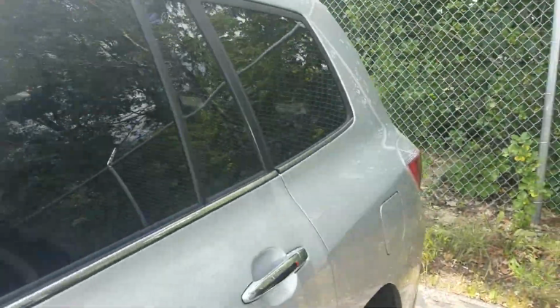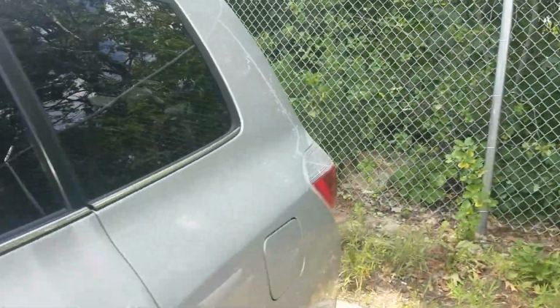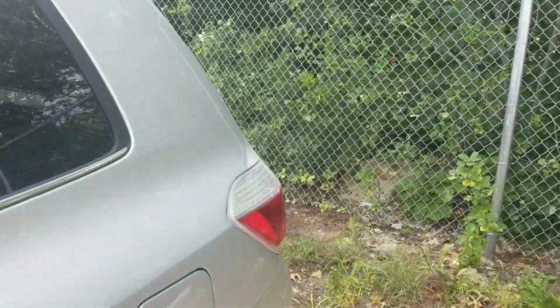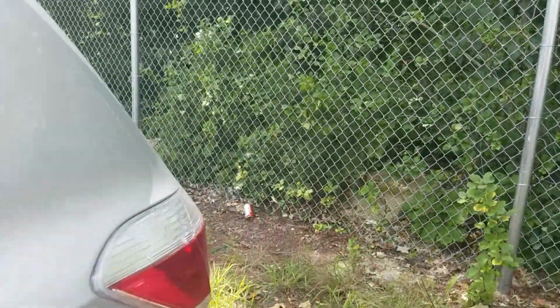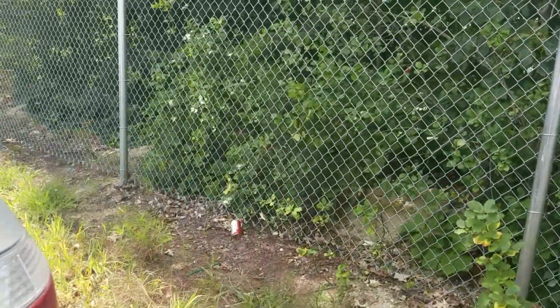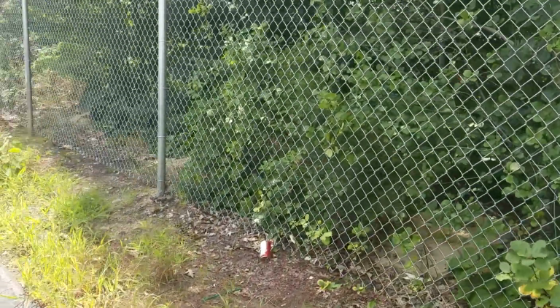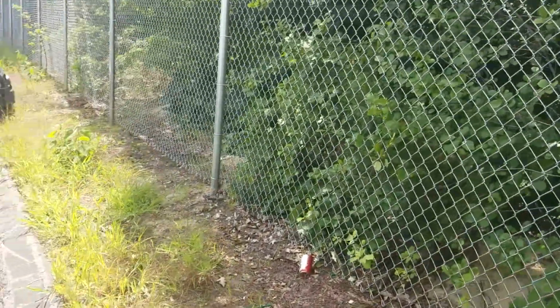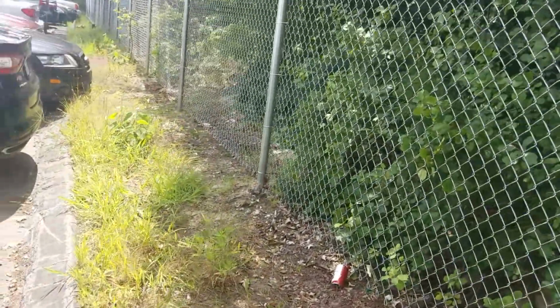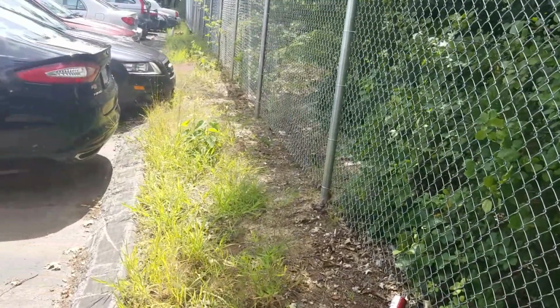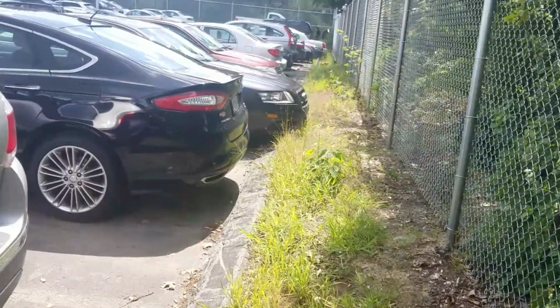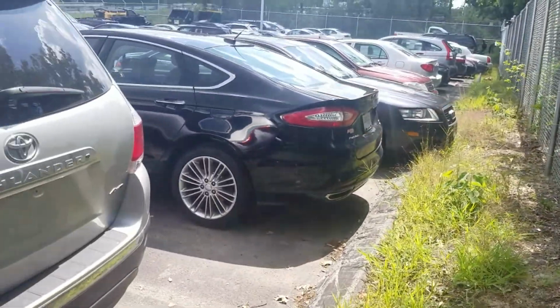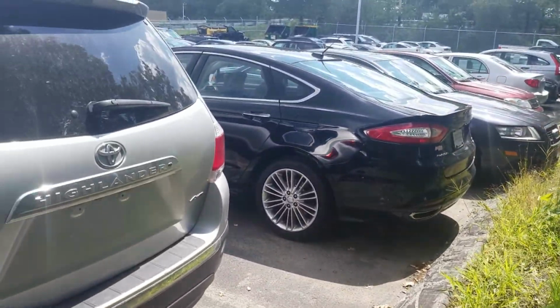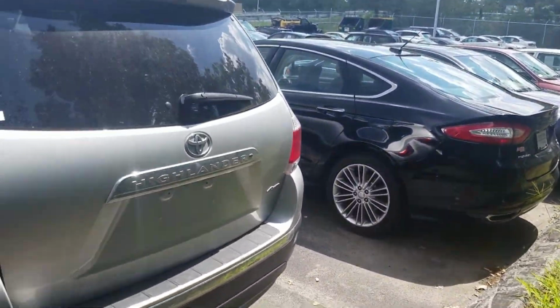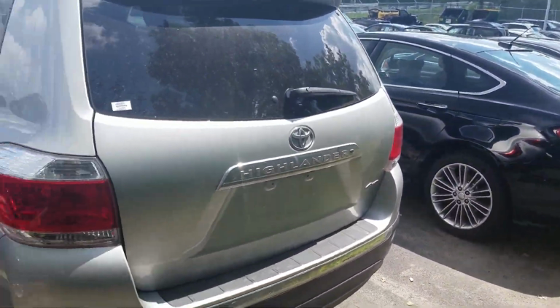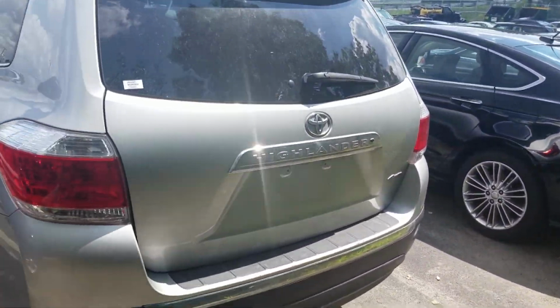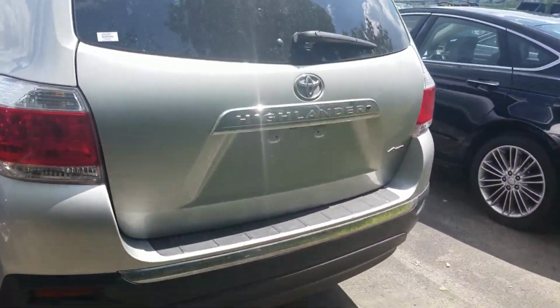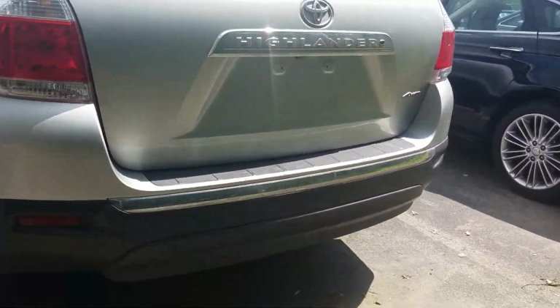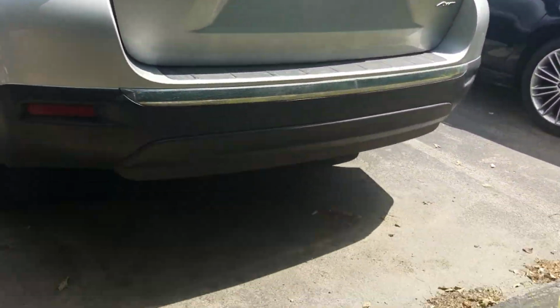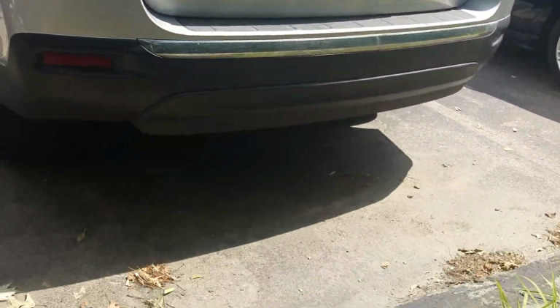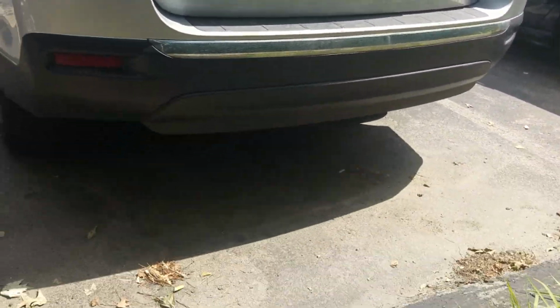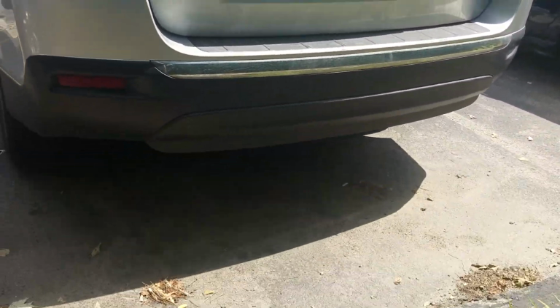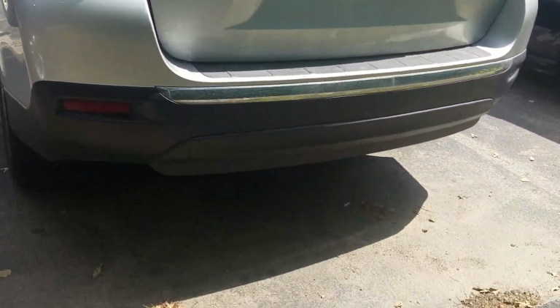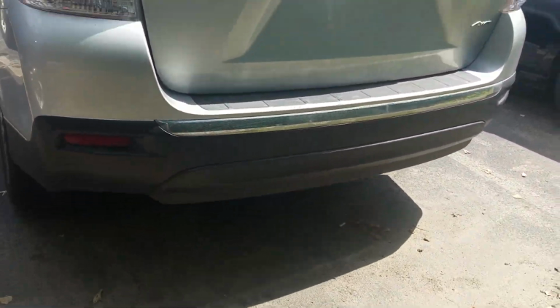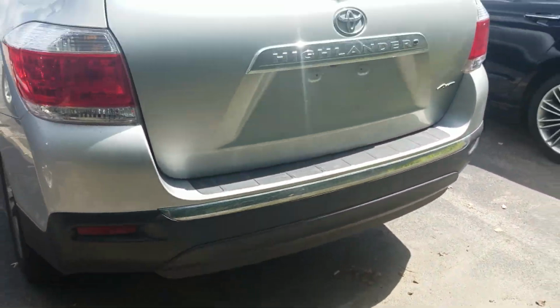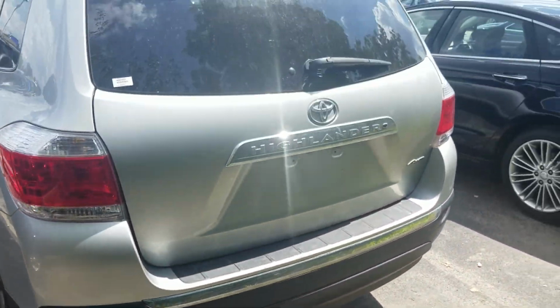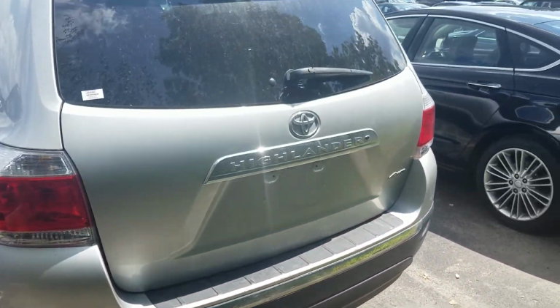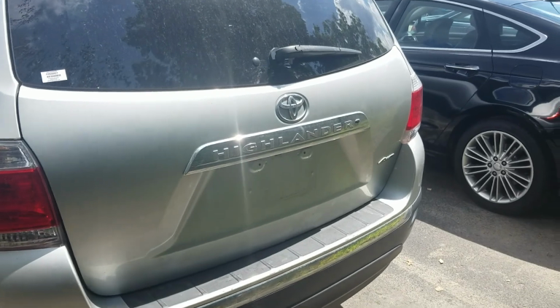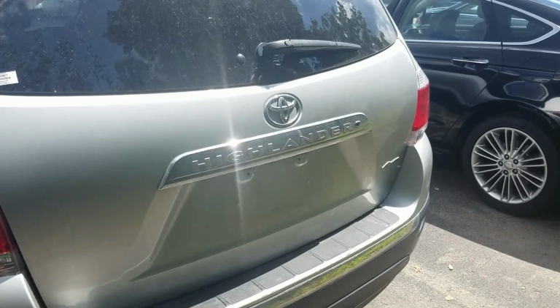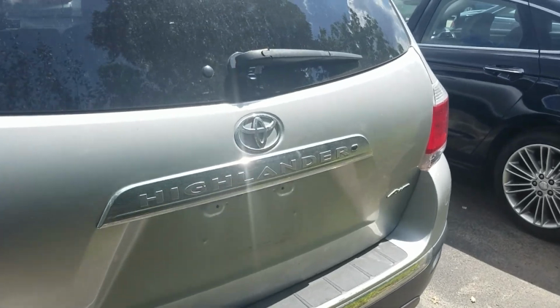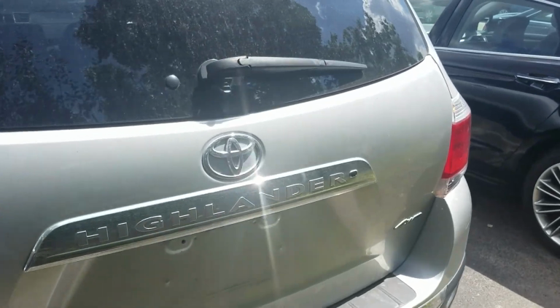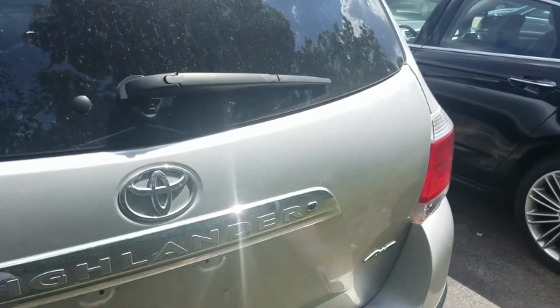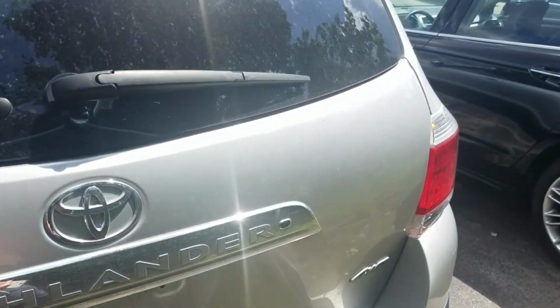I'm a Honda guy, not a Toyota guy, so I'm going to try to answer your questions as best as I can. It does not look like it has a tow package — I don't see any sort of hitch back there.